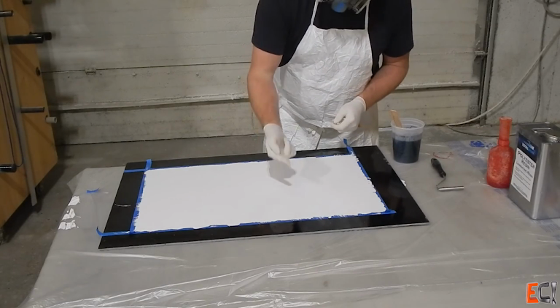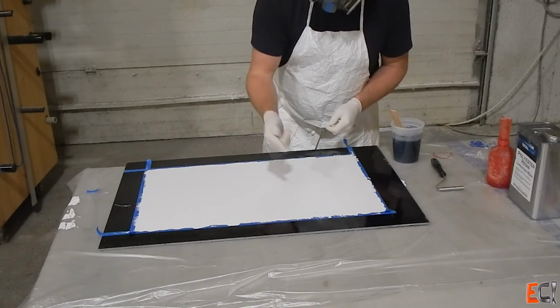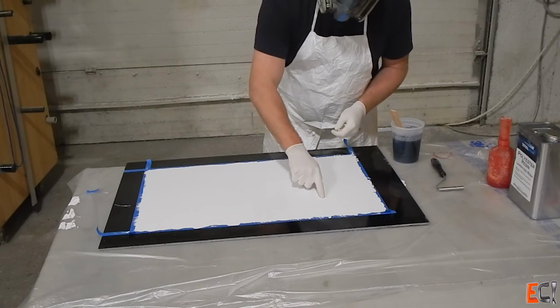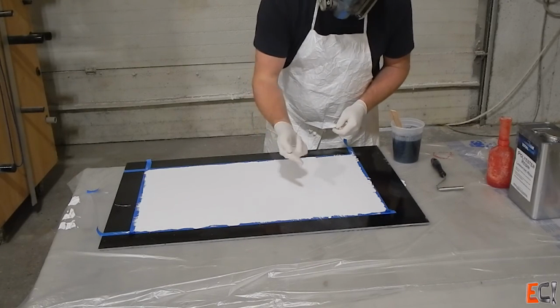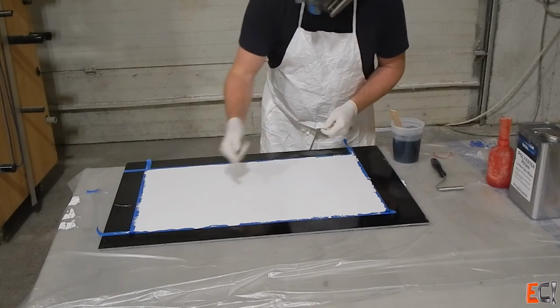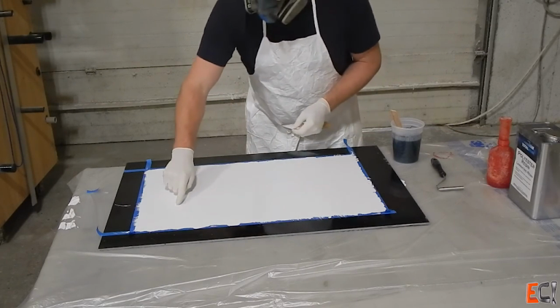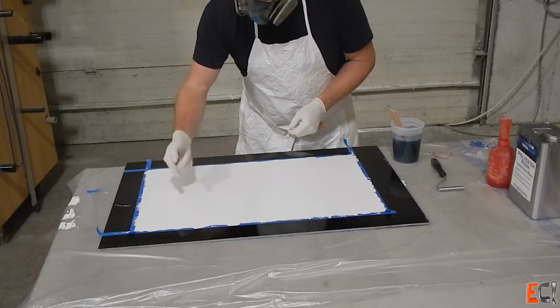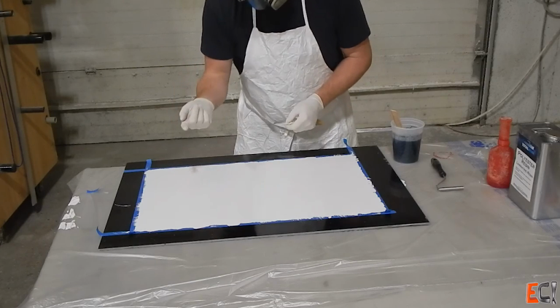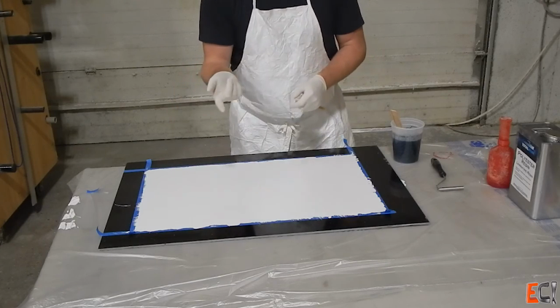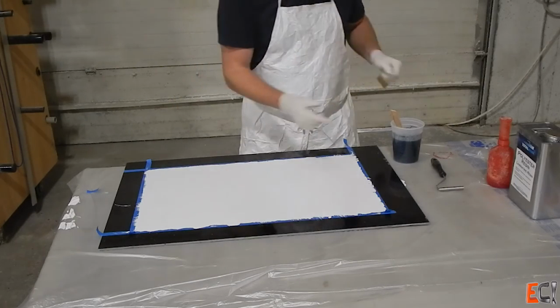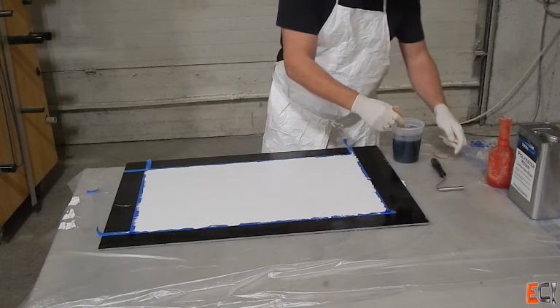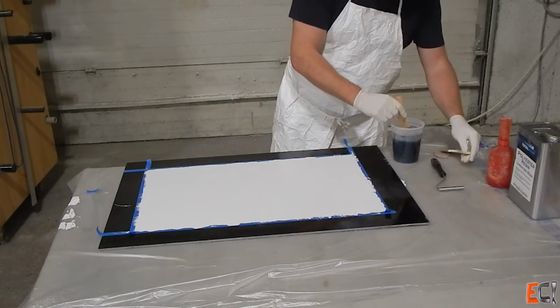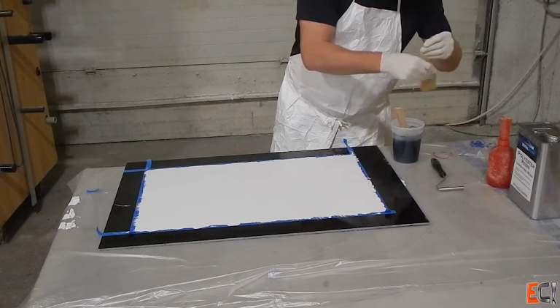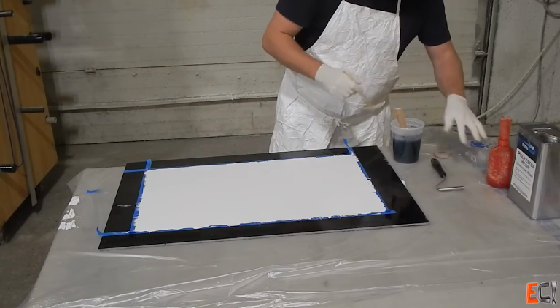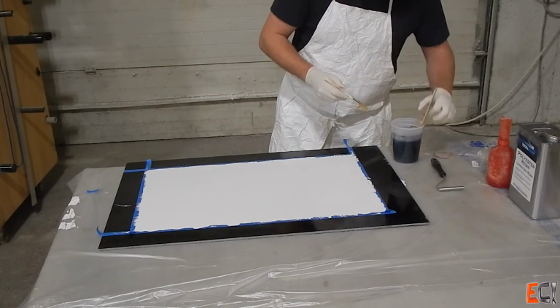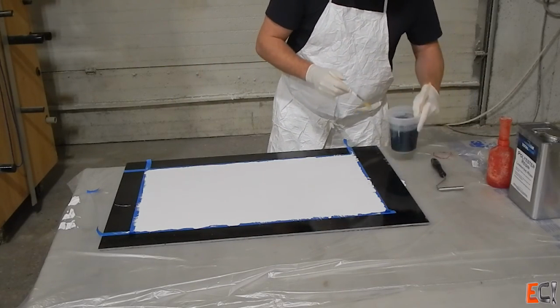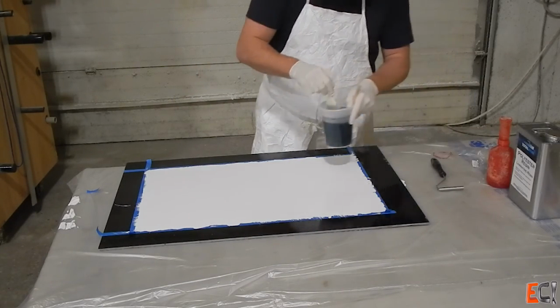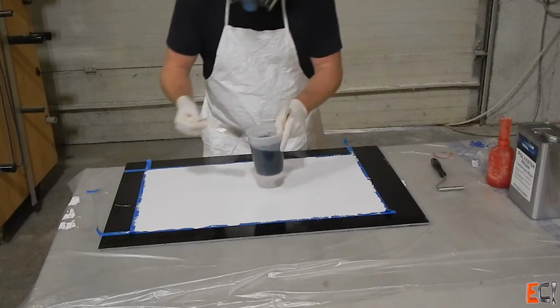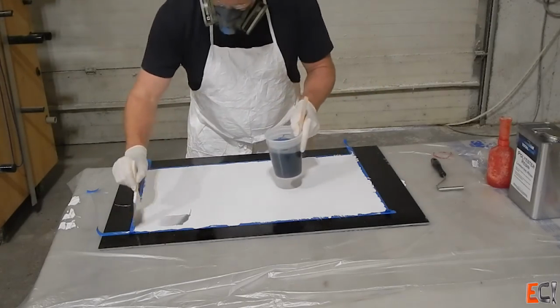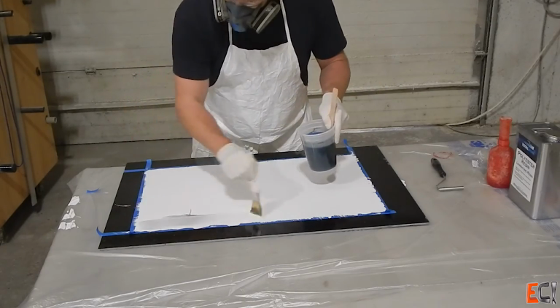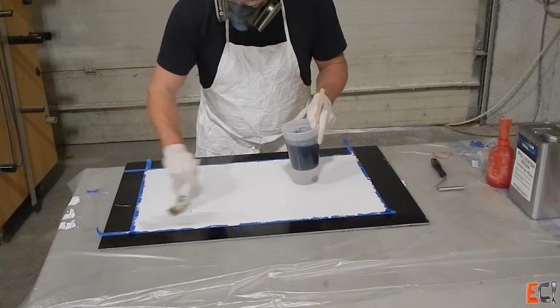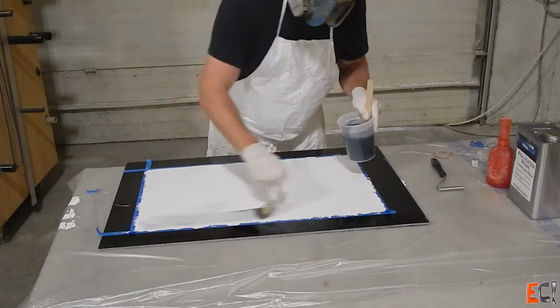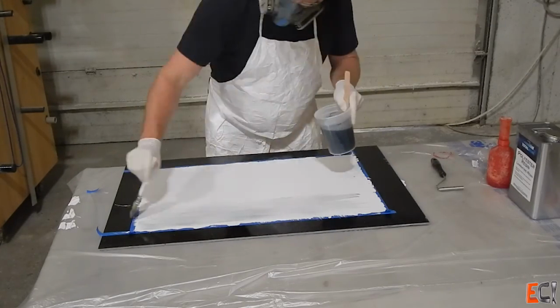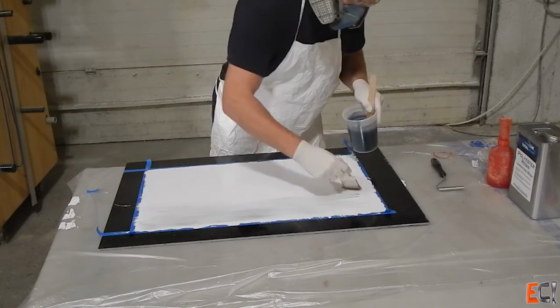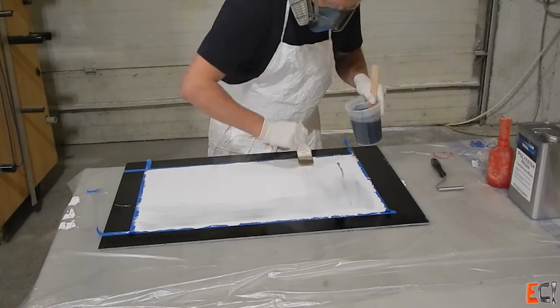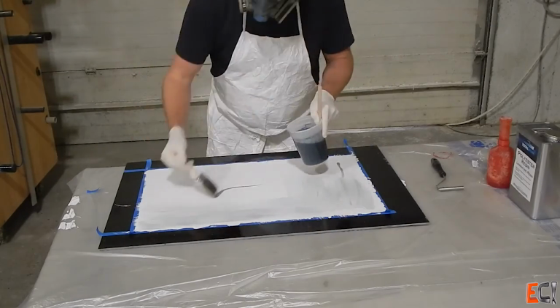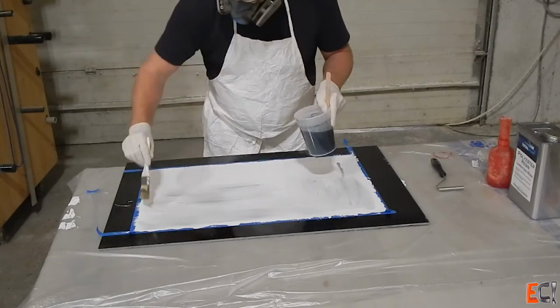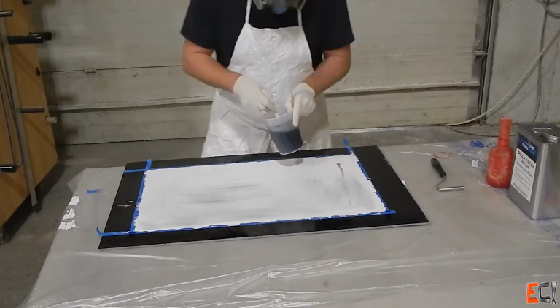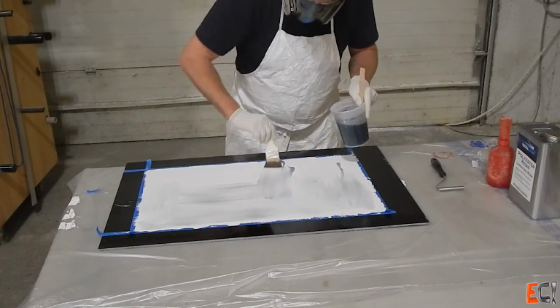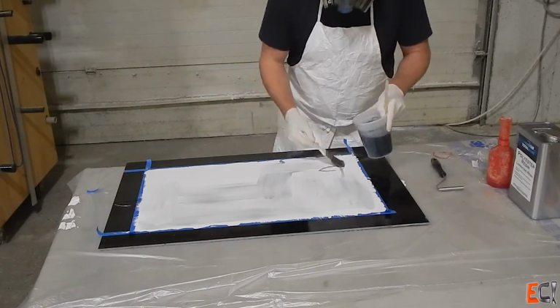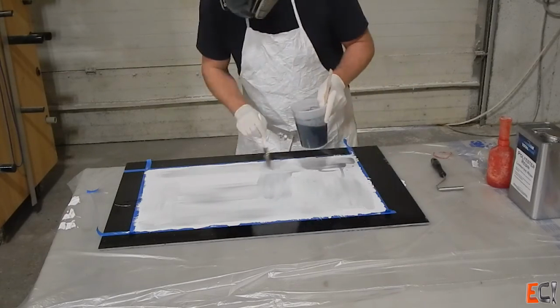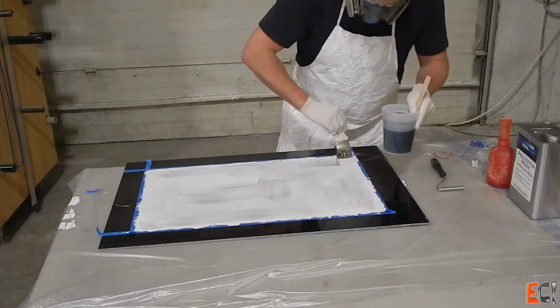Testing it with a gloved finger — you want to wait until the gel coat just doesn't come off on the glove, and then it's about right to lay up on. If you wait too long it will cure too much, and if you go too soon you'll end up brushing the gel coat around and you'll see fibers through it.